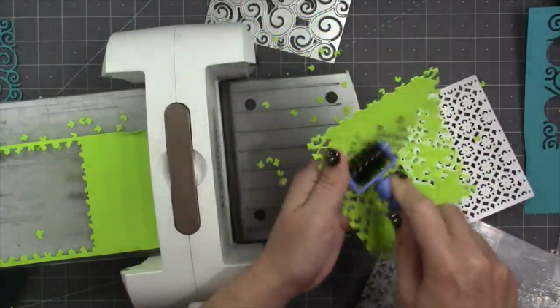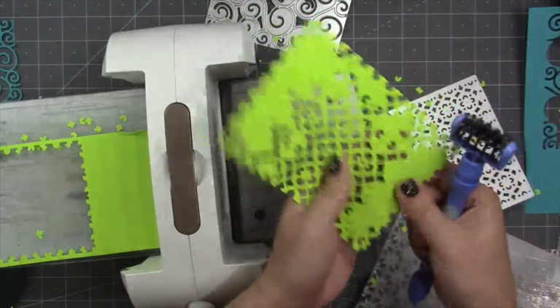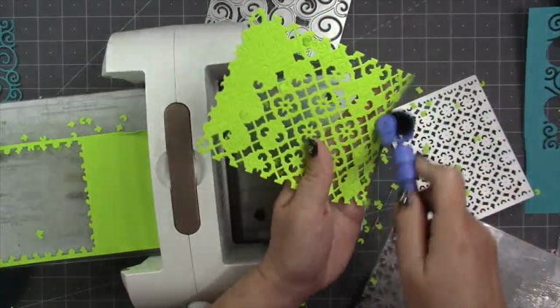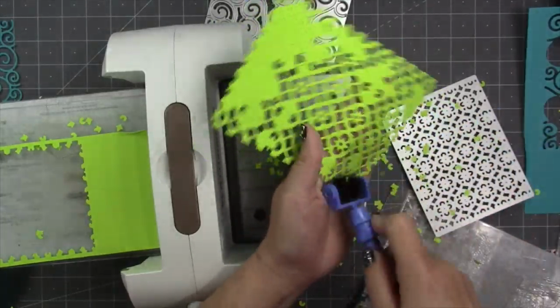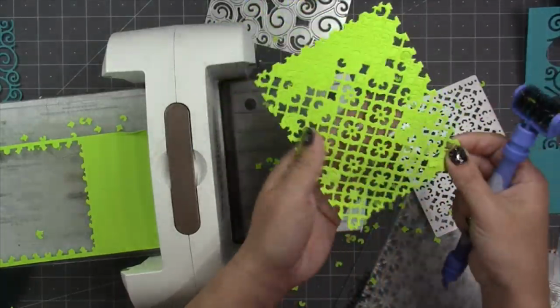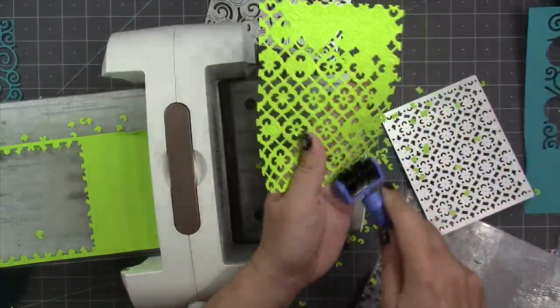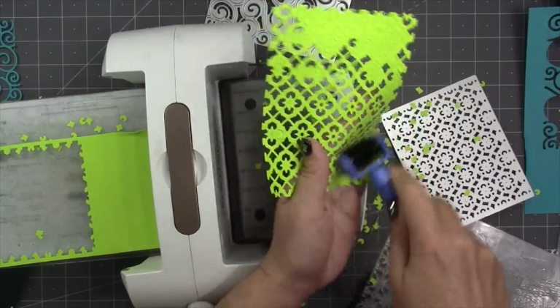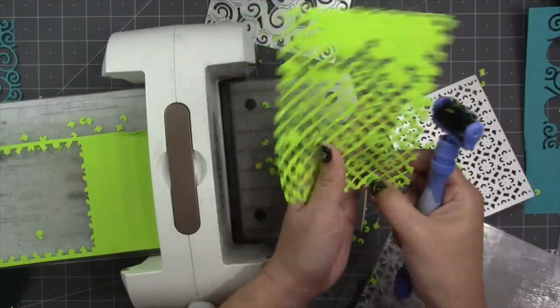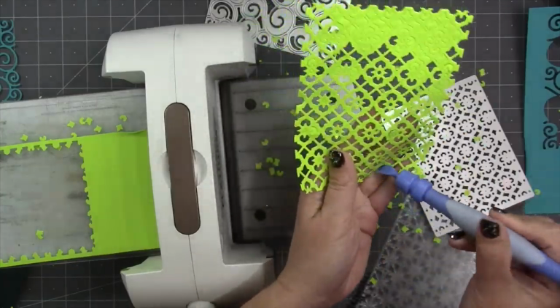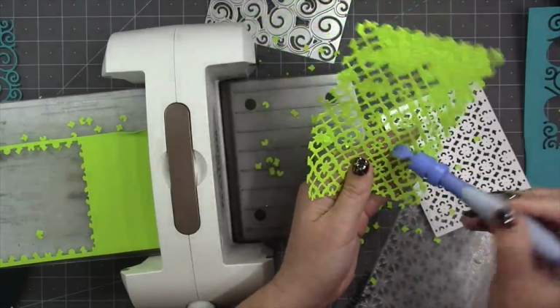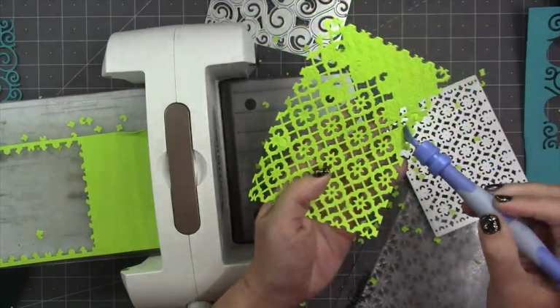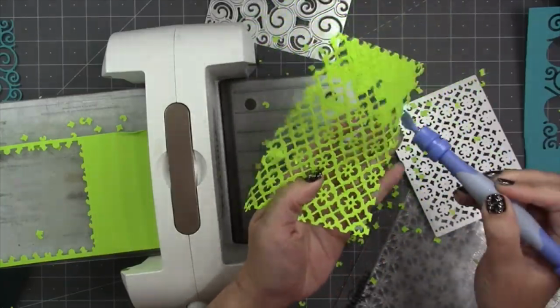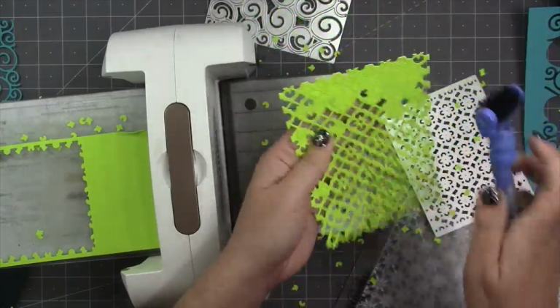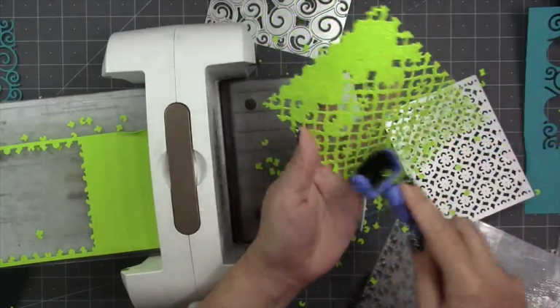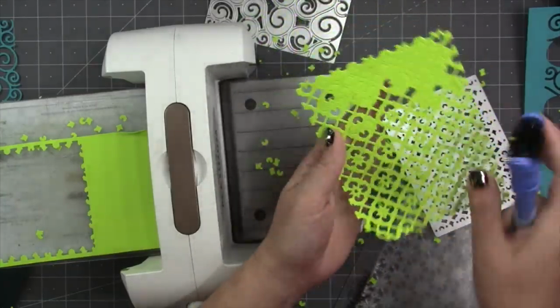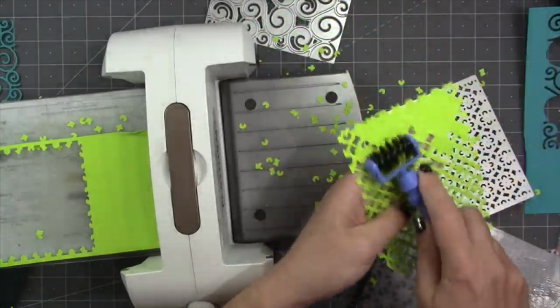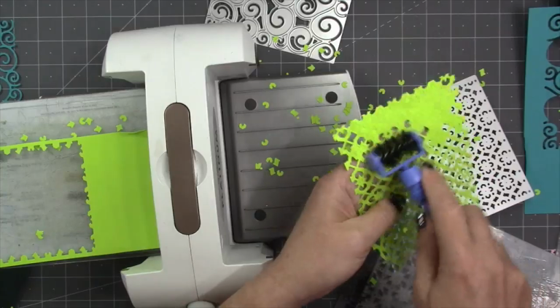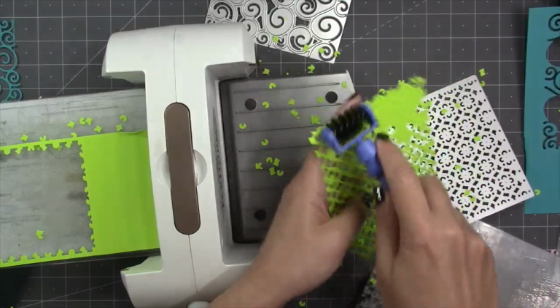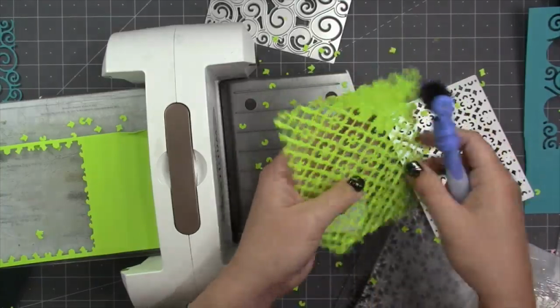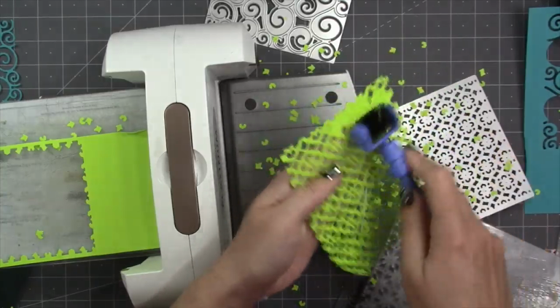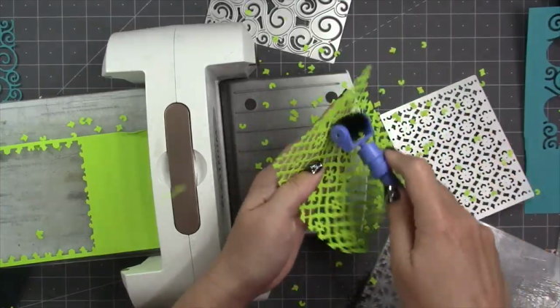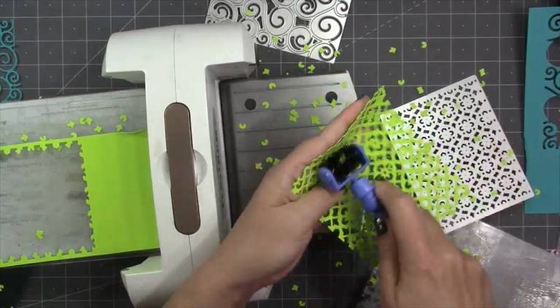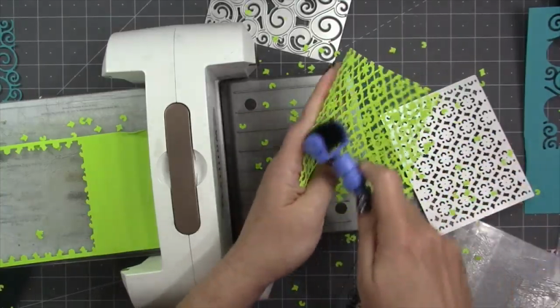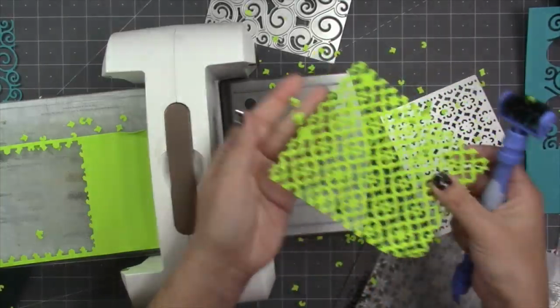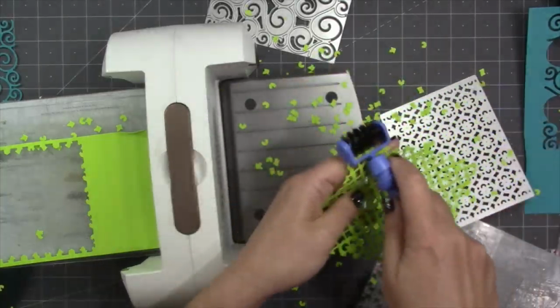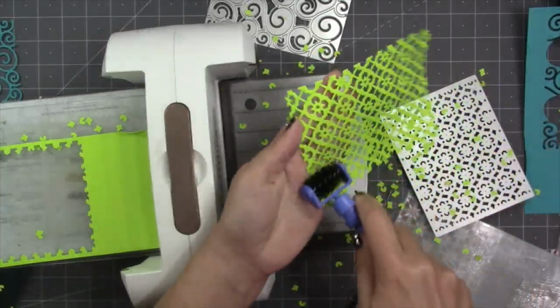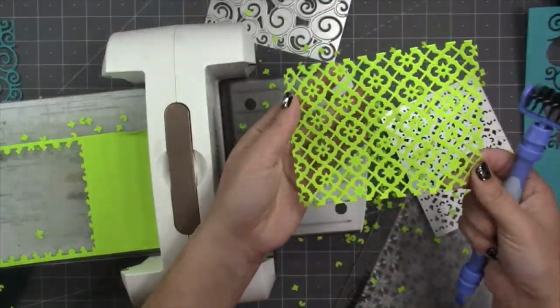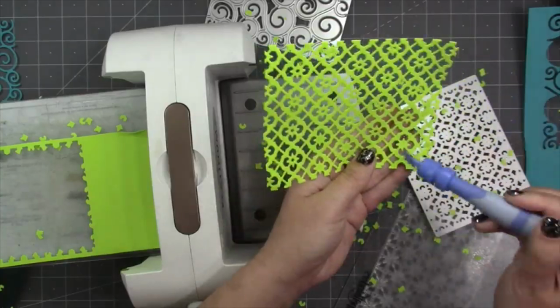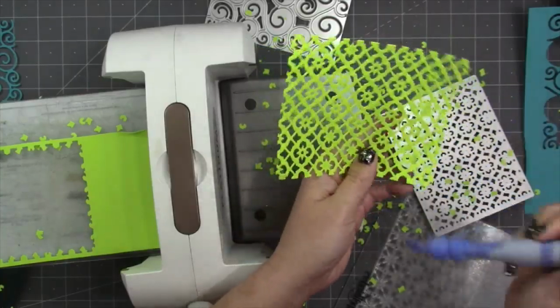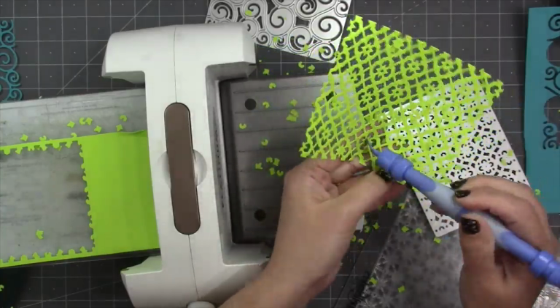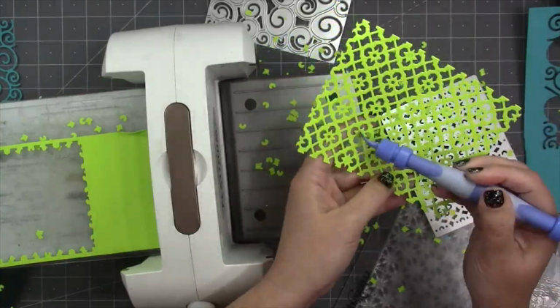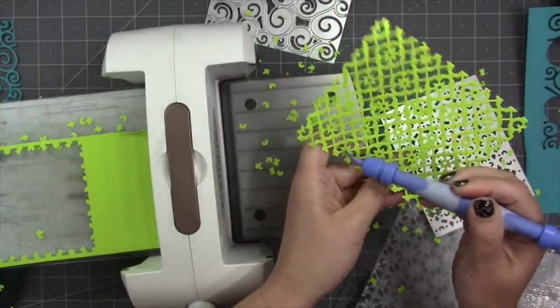Otherwise I could have just set the die back down over the top of the pattern, kind of wiggled it until it's seated down in there, and then run it back through. A great way to empty out all of that confetti is to use a Spellbinders Tool in One — it has a wire brush end and a pokey tool with a couple of different tips. You can combine those to really clear out the pattern plate pretty easily, and we do sell those Tool in One tools on our website.